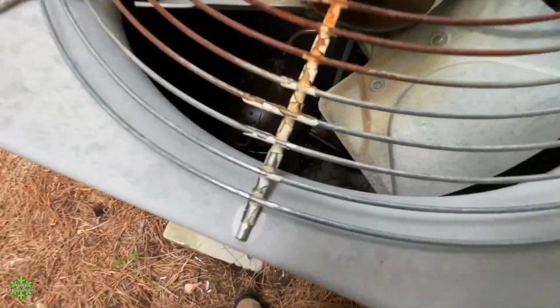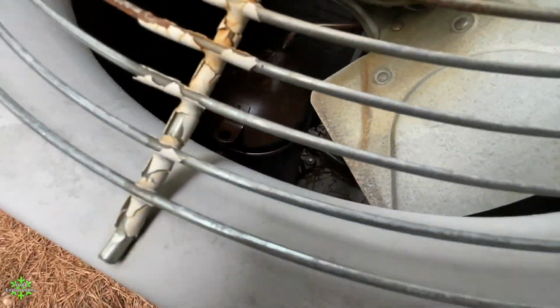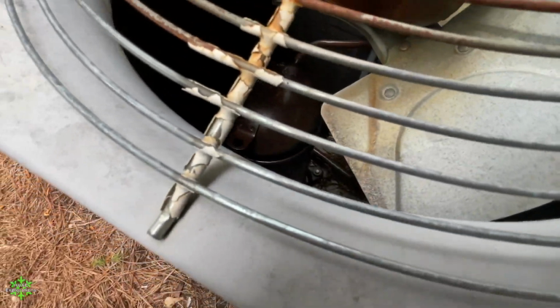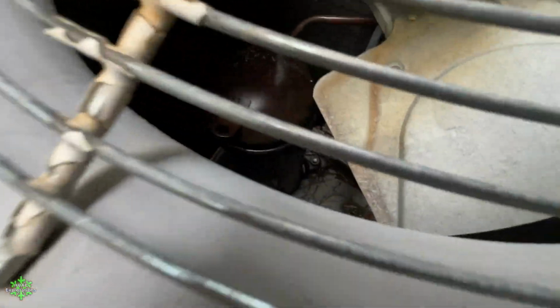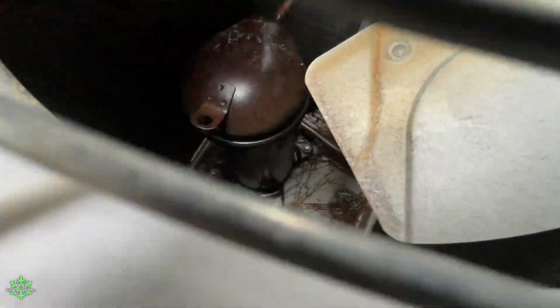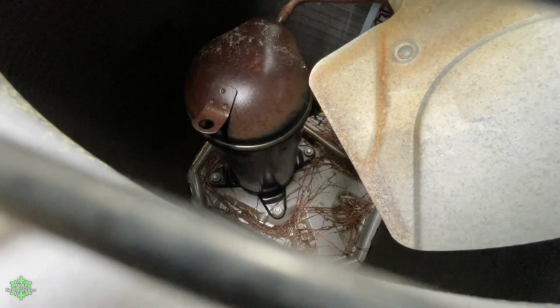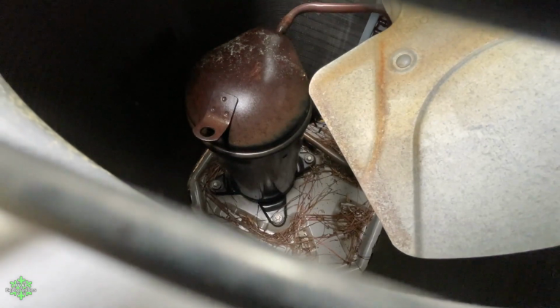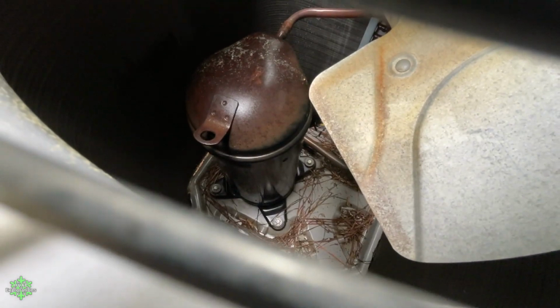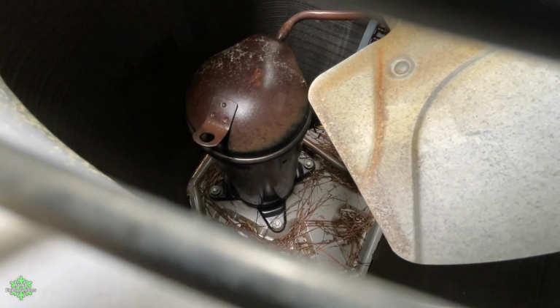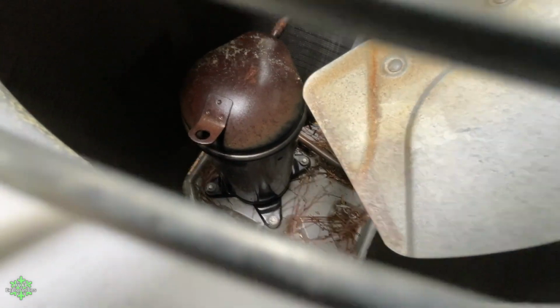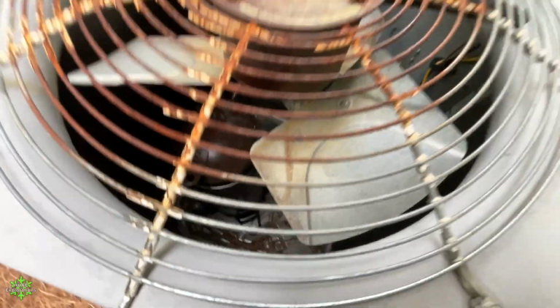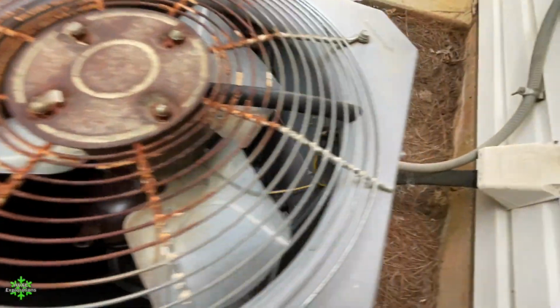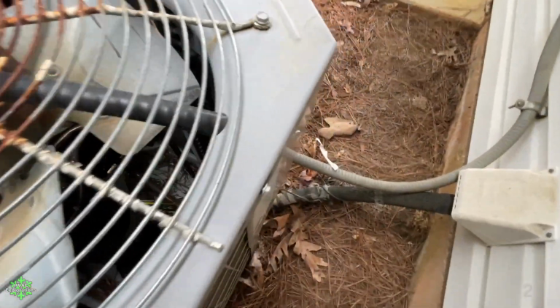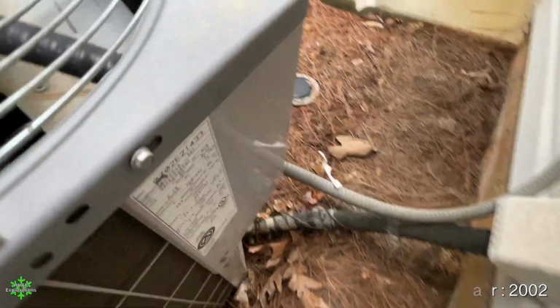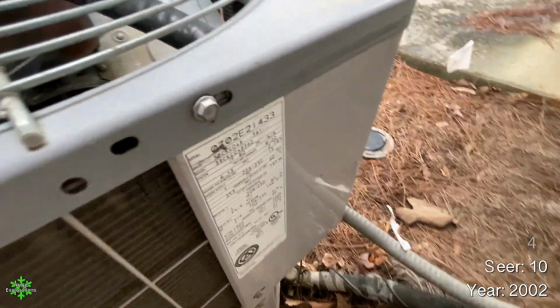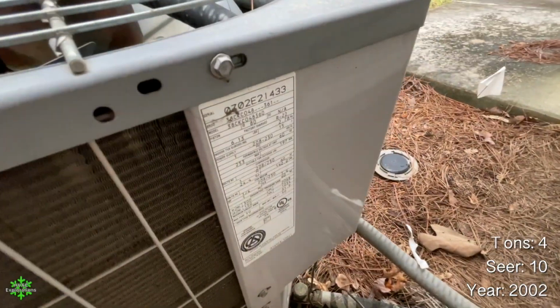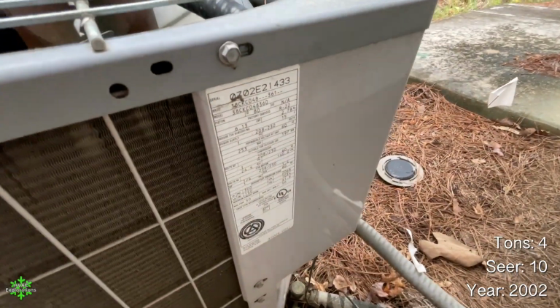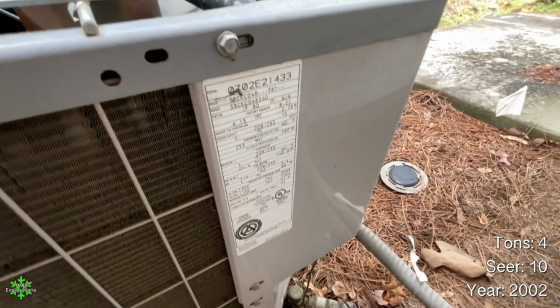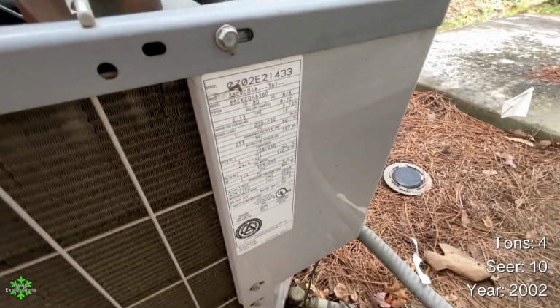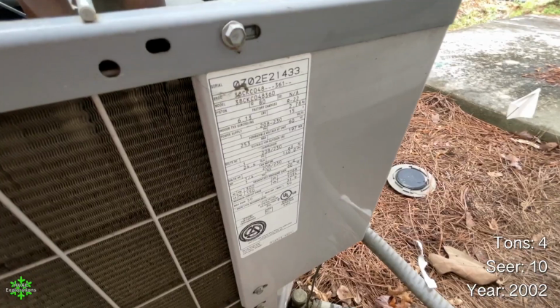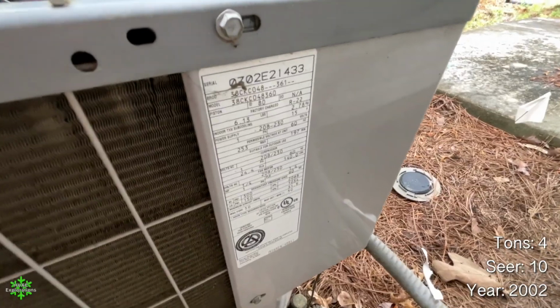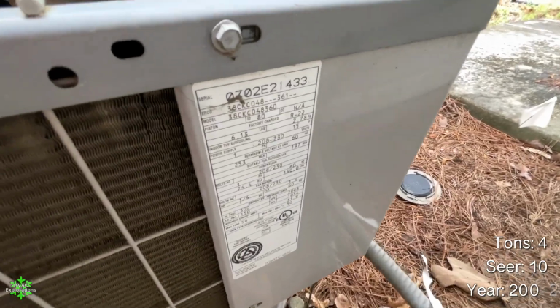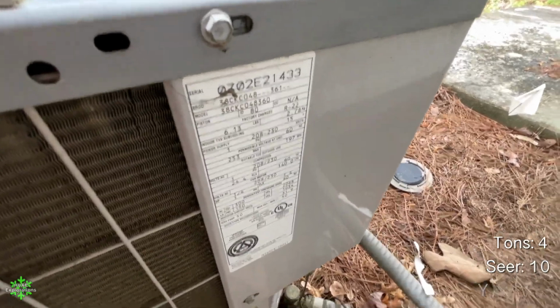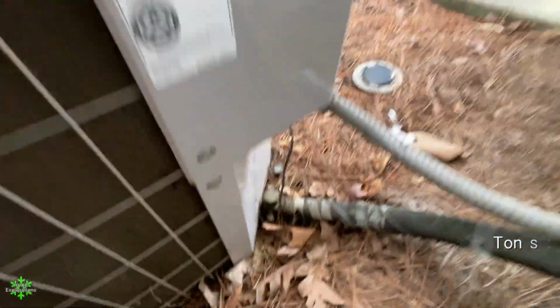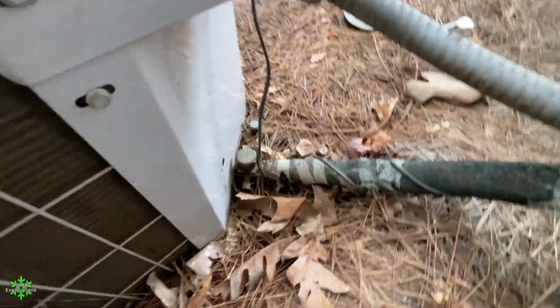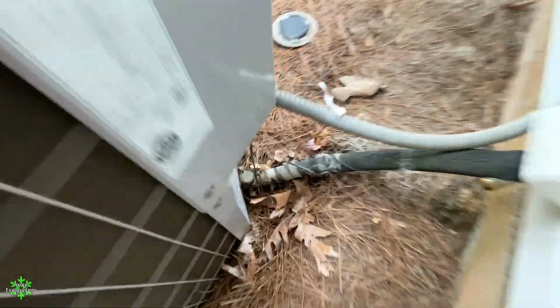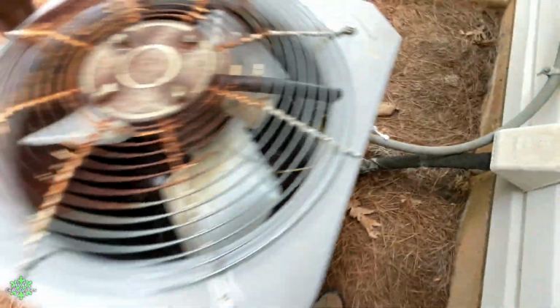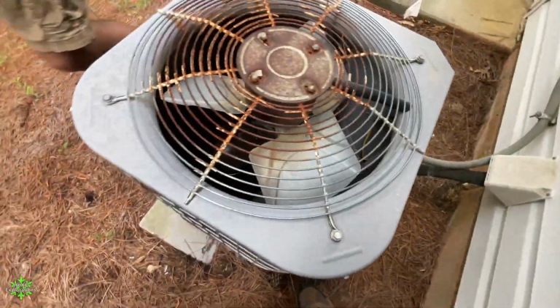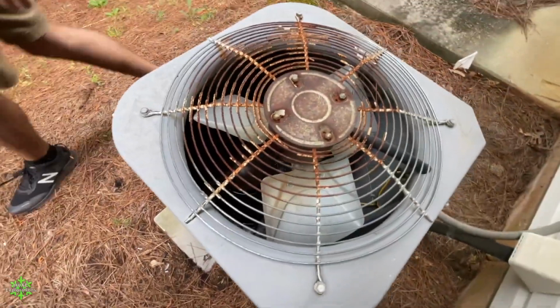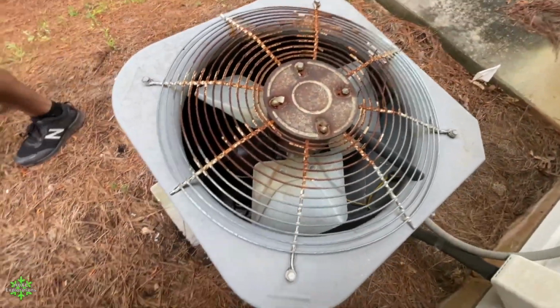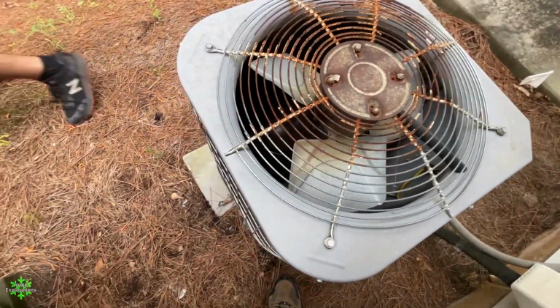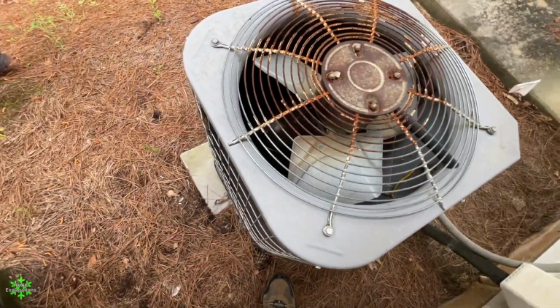This one has a scroll. This one's probably a YCC and it looks really oily, although it did just rain. This one is a 2002 48,000 BTU. Would that be a 4-ton? That's a 4-ton.